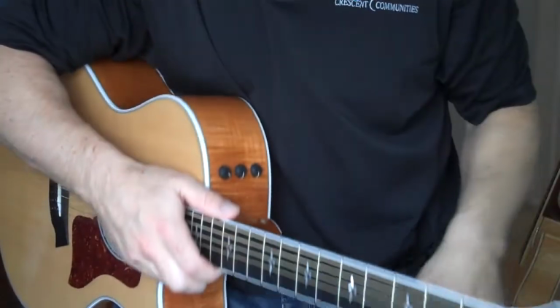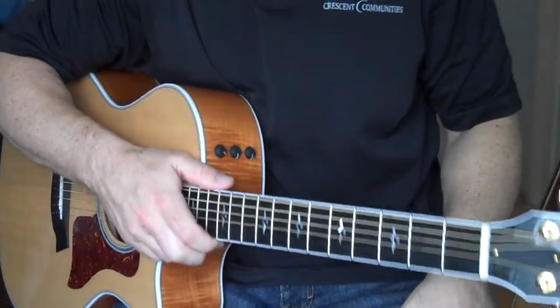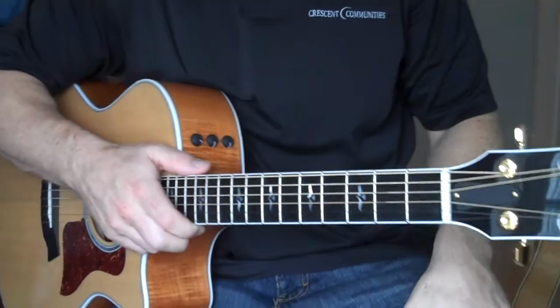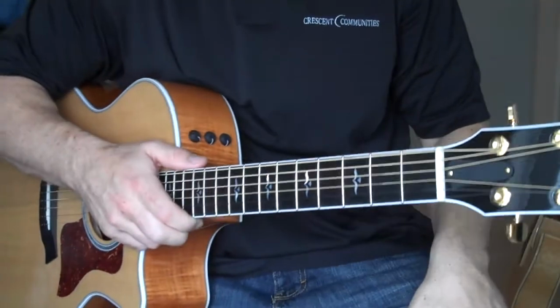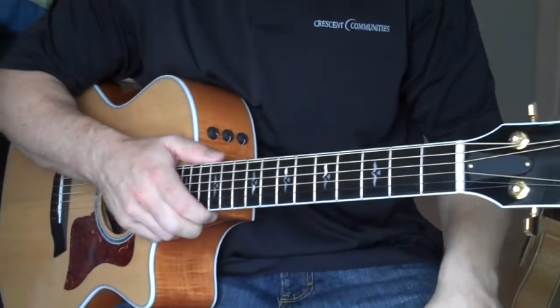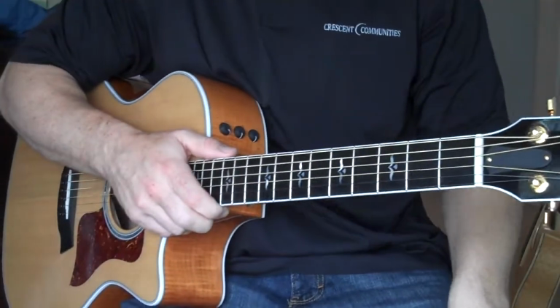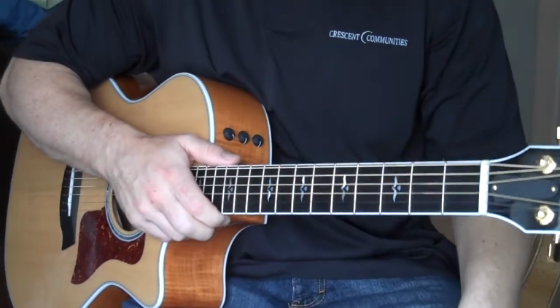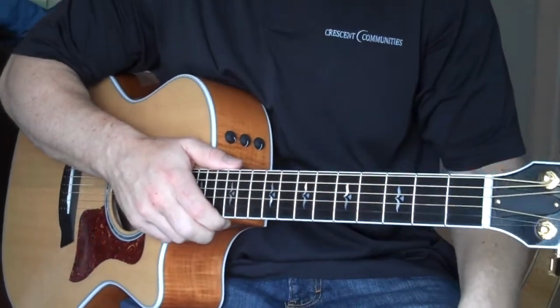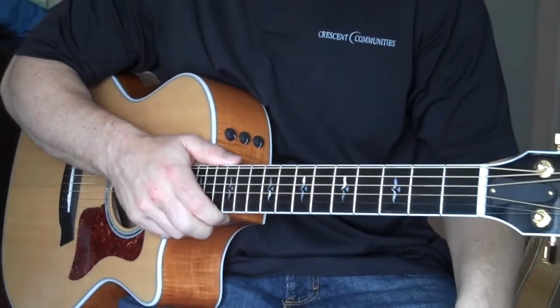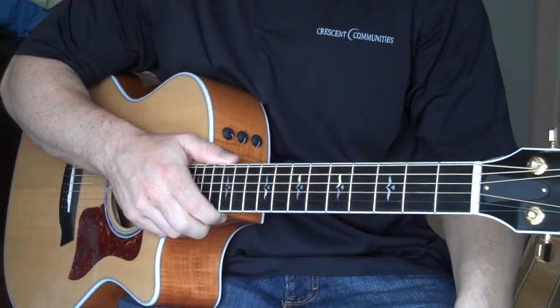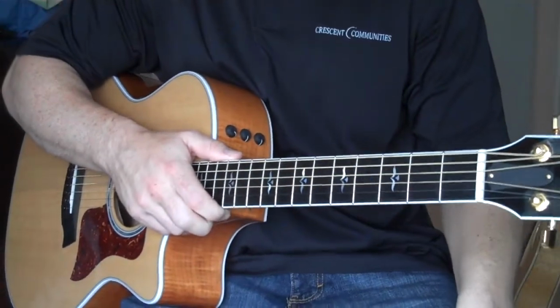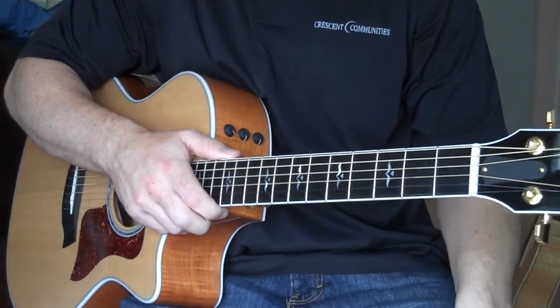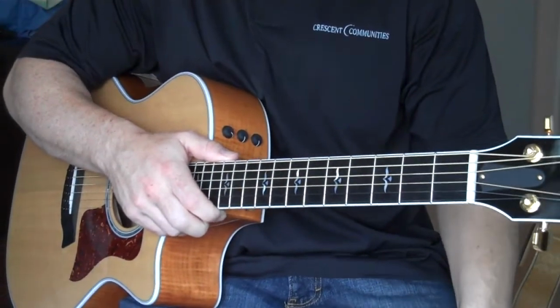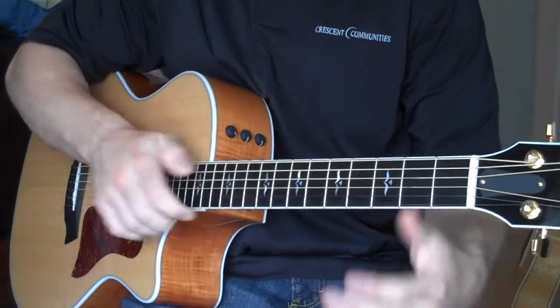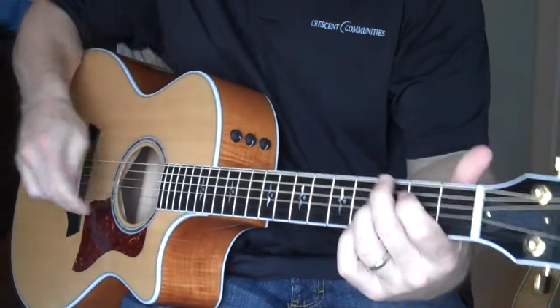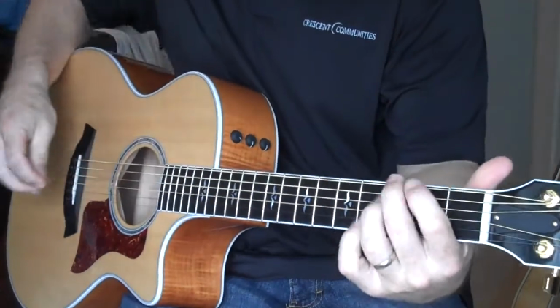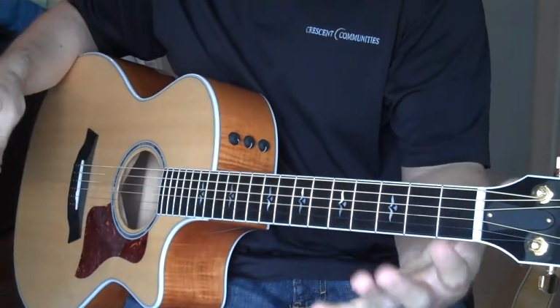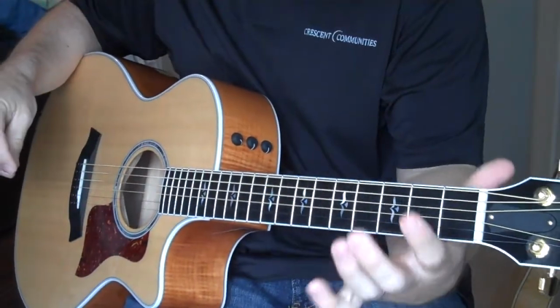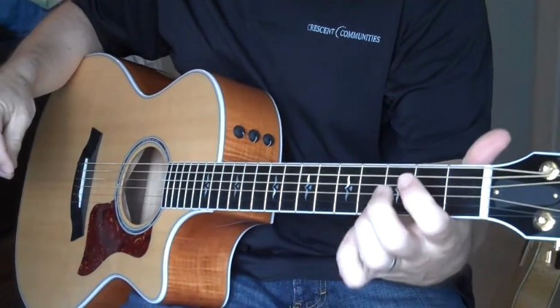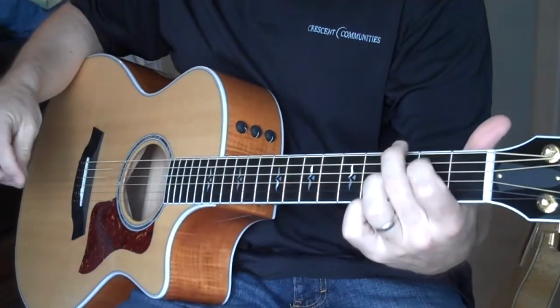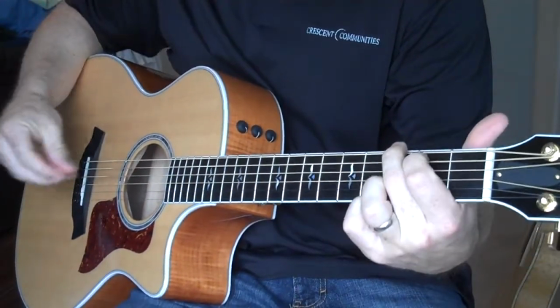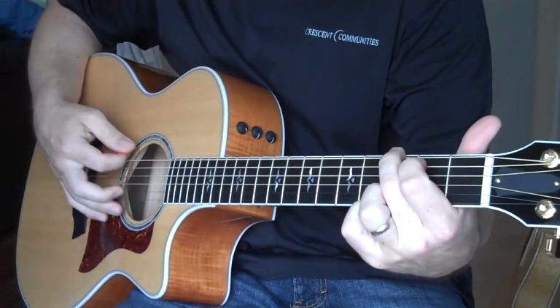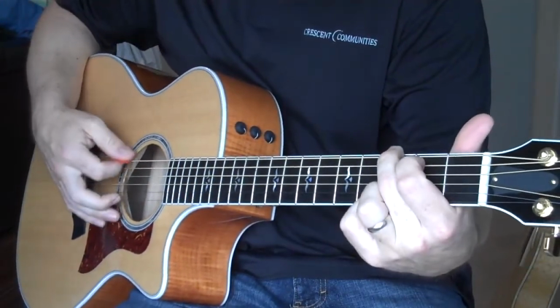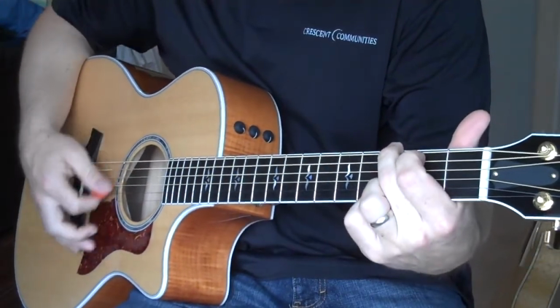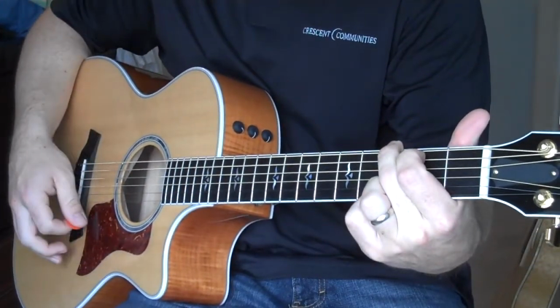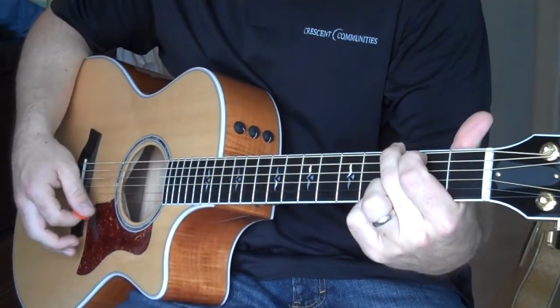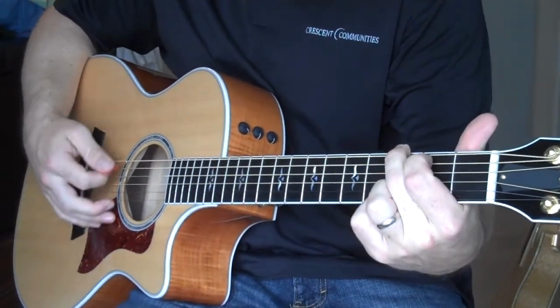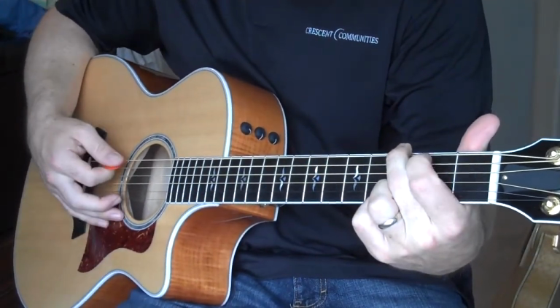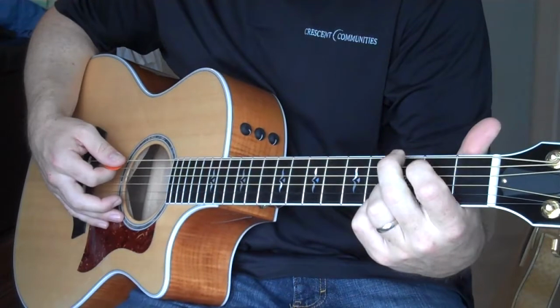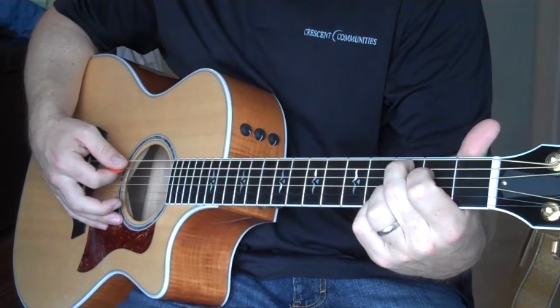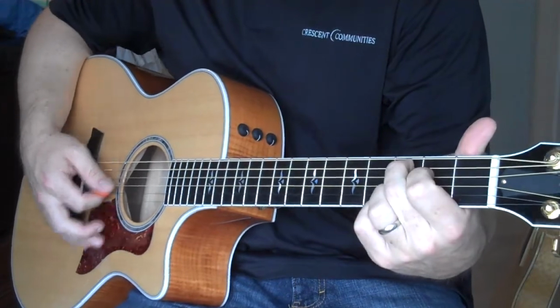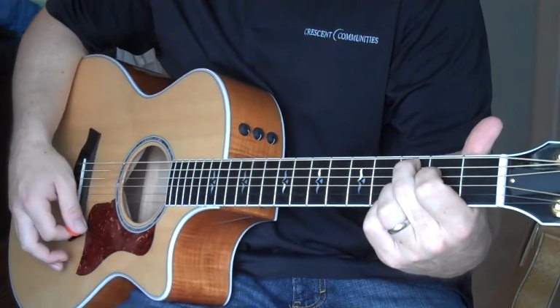Our next two chords we're going to be learning are the D and E minor chord. First, remember you learned the G, then moved it down to the C.